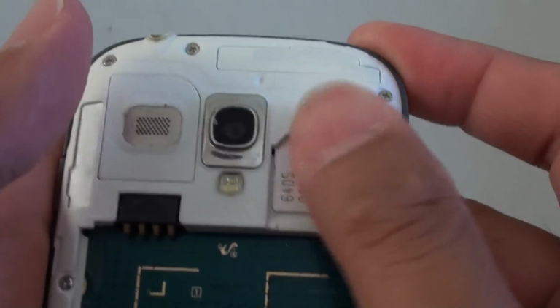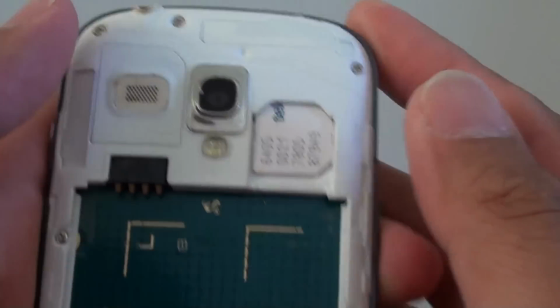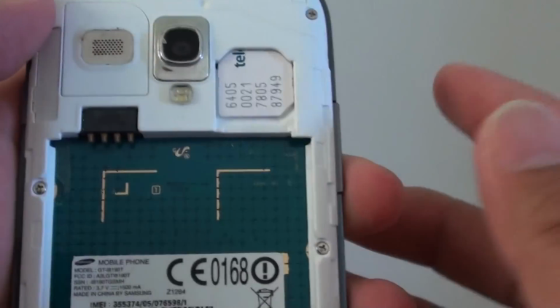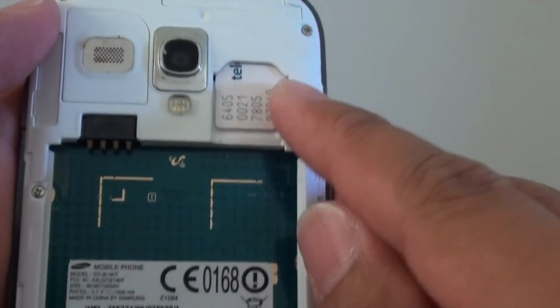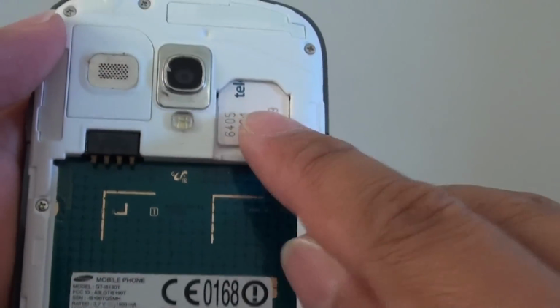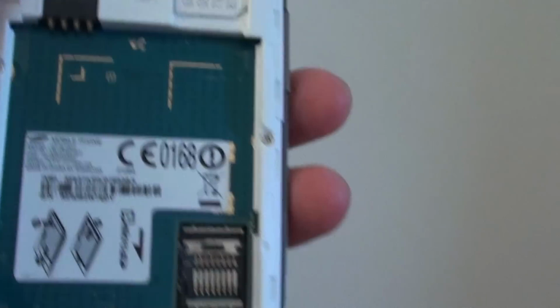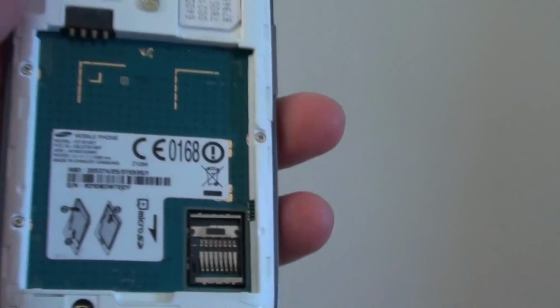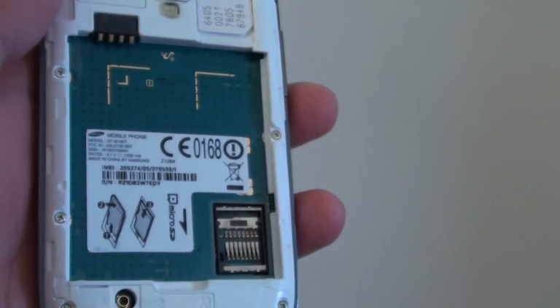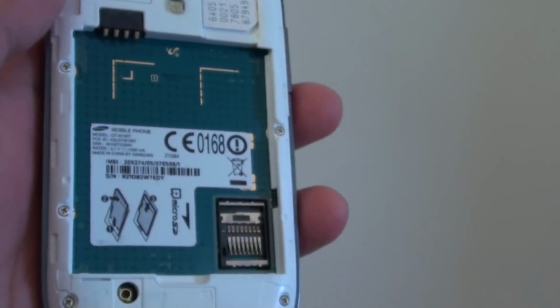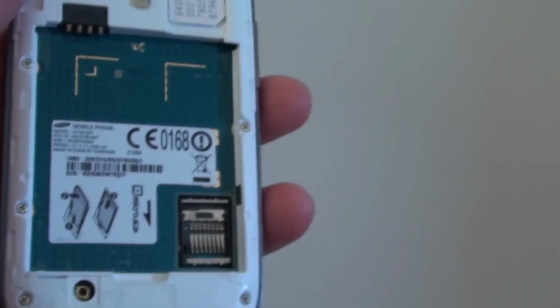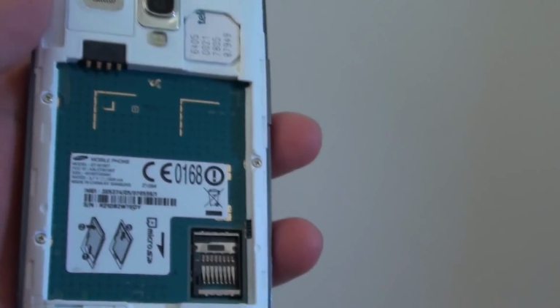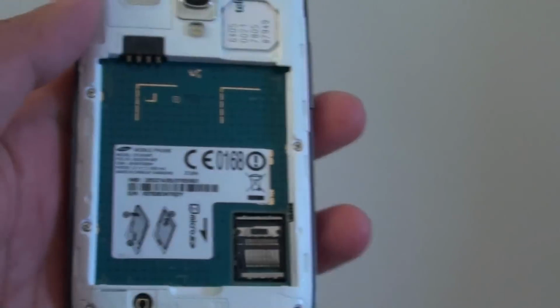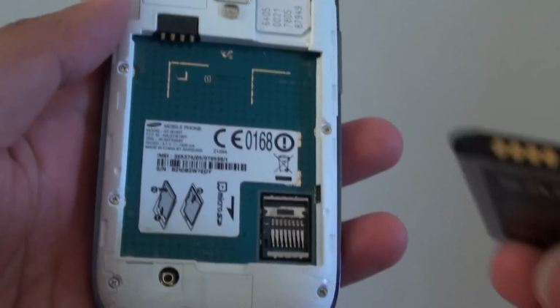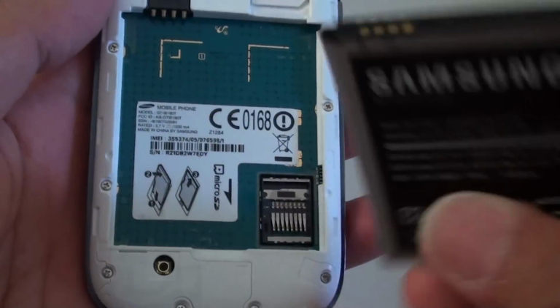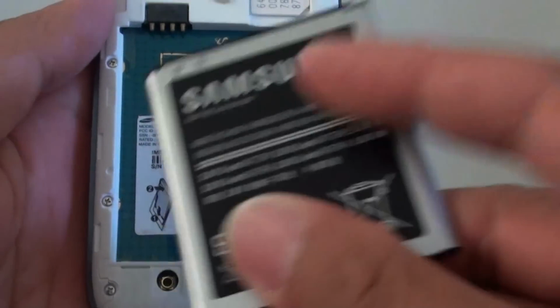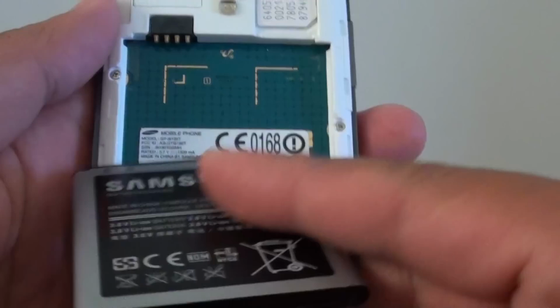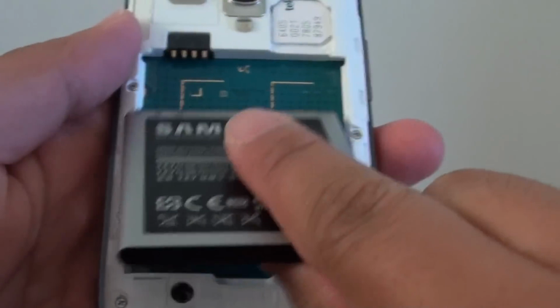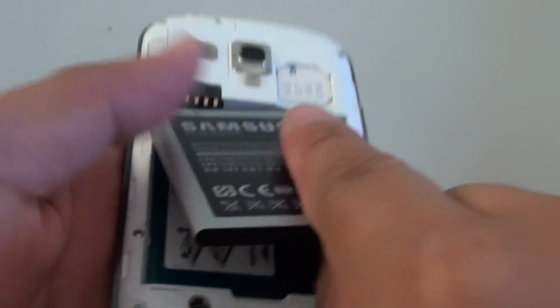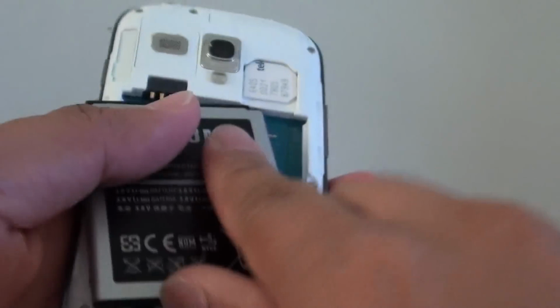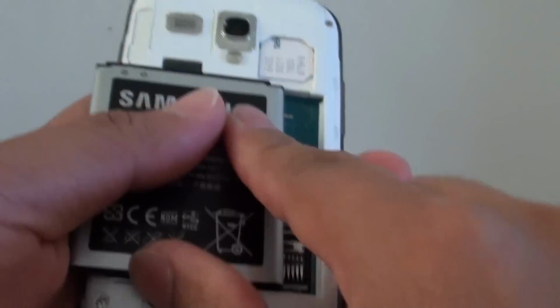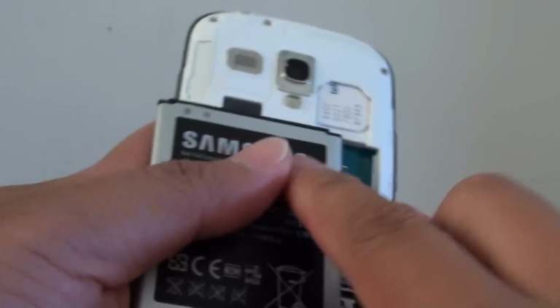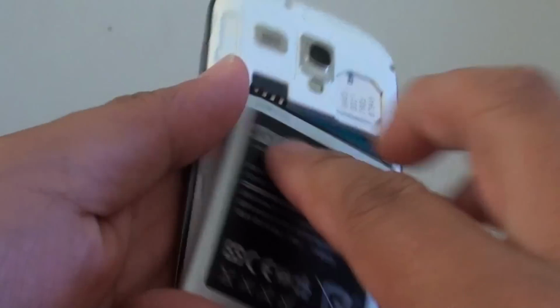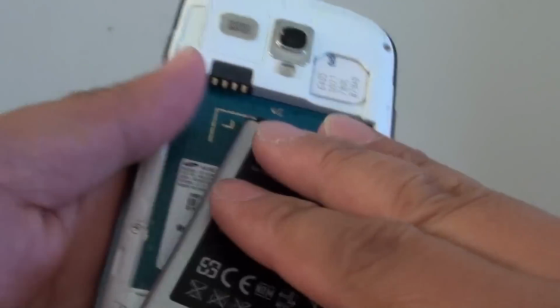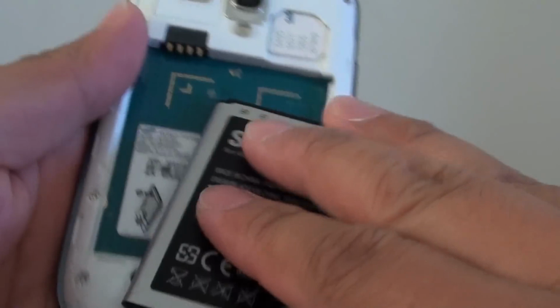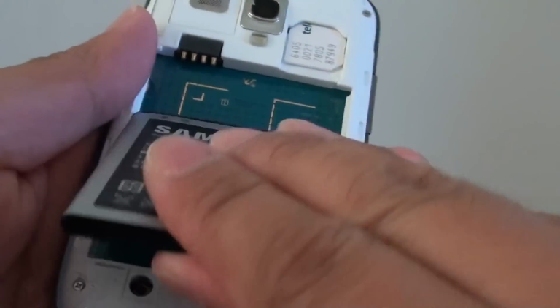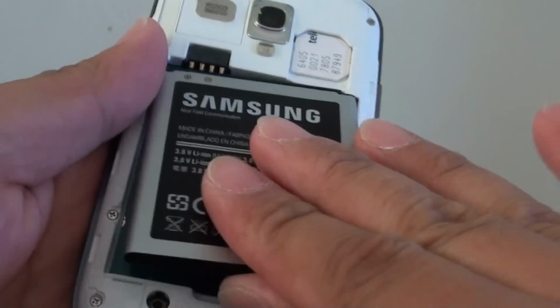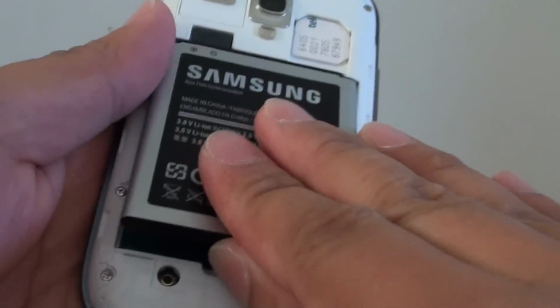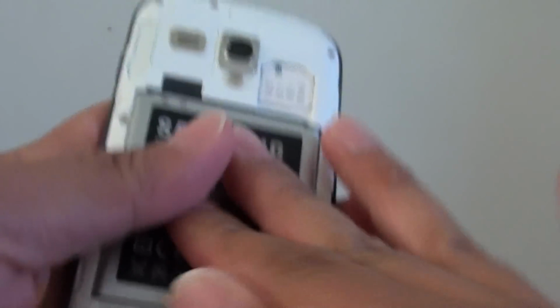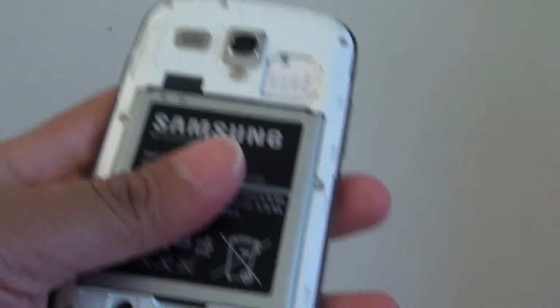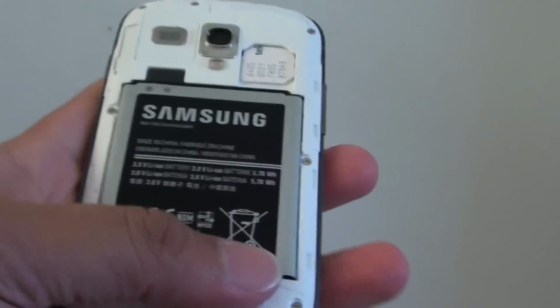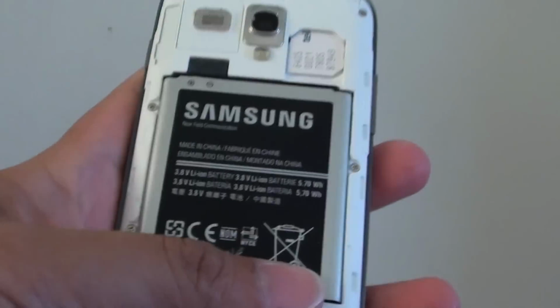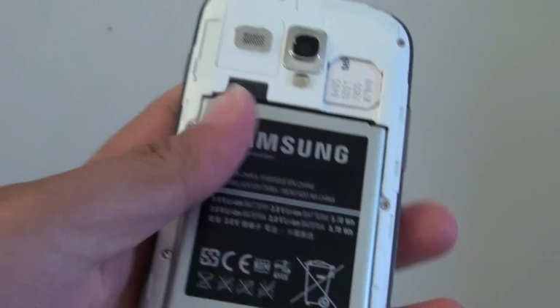Once it is in place, you can put the battery back in like so, and then put the back cover back on.